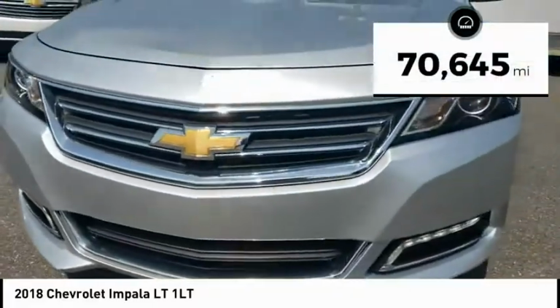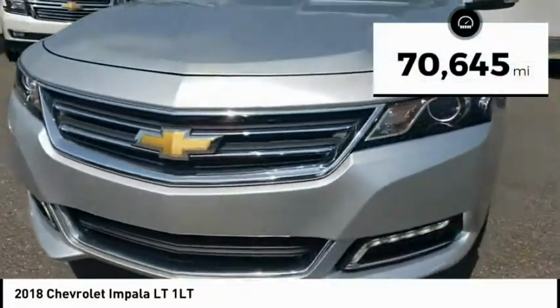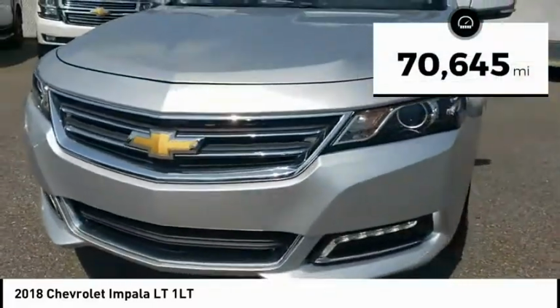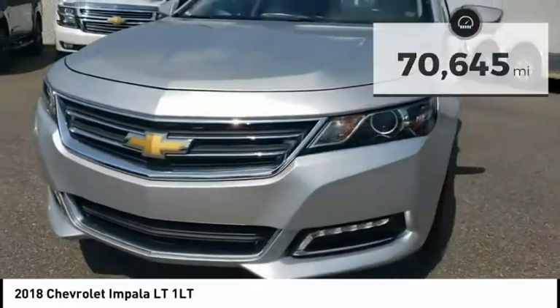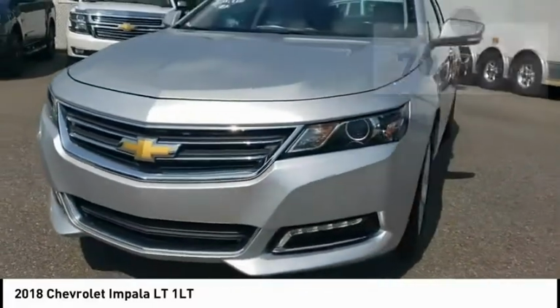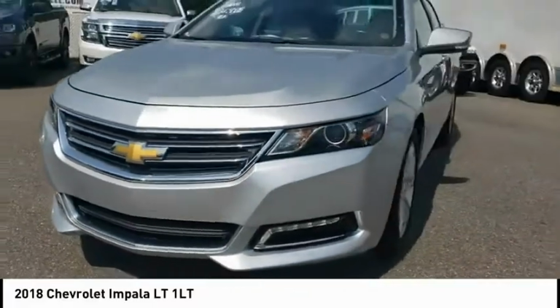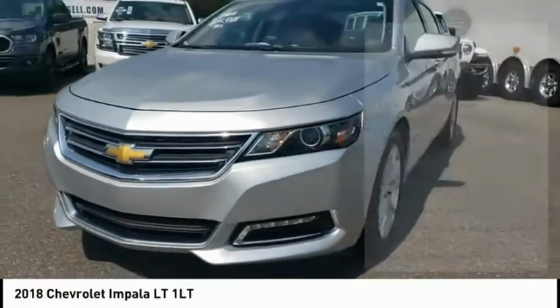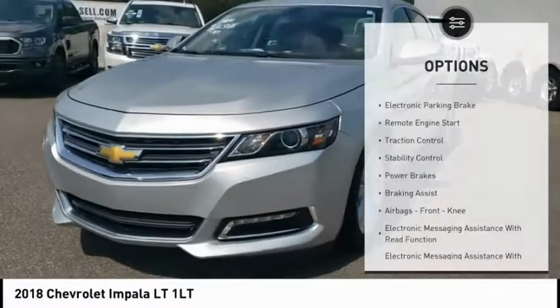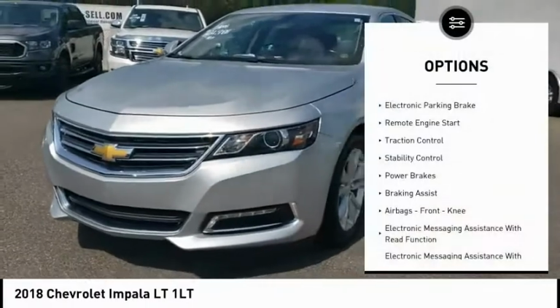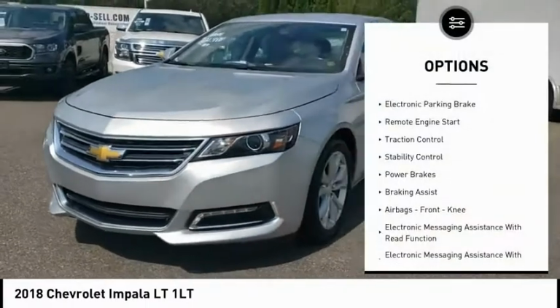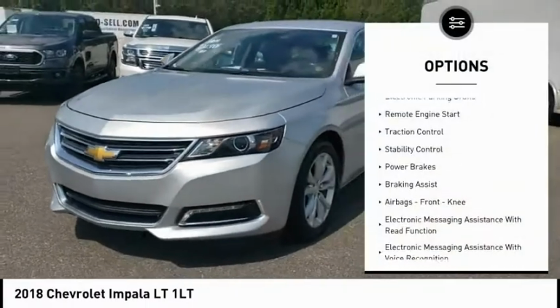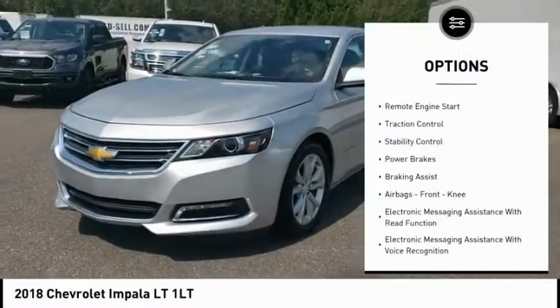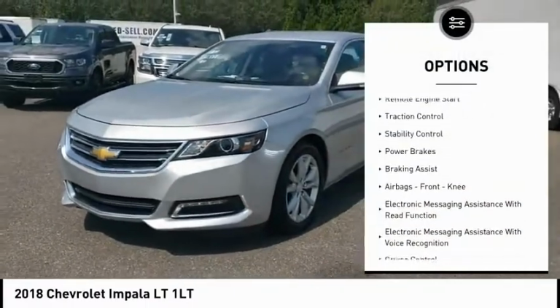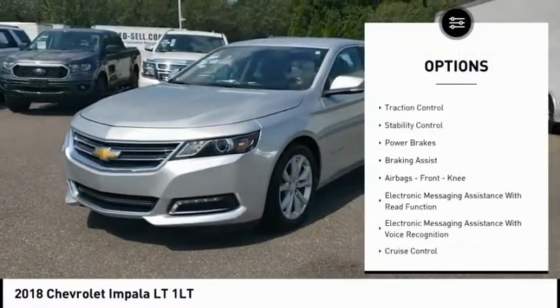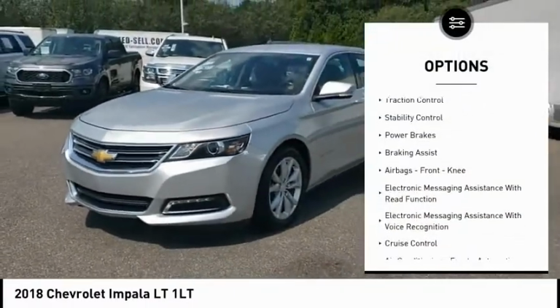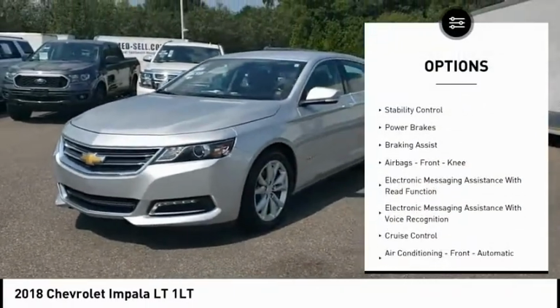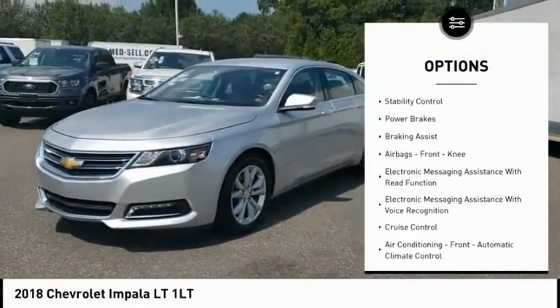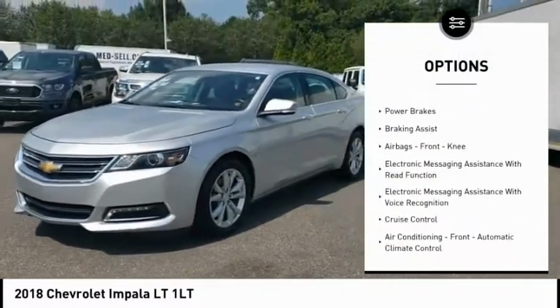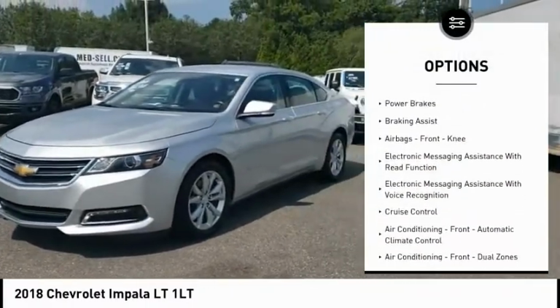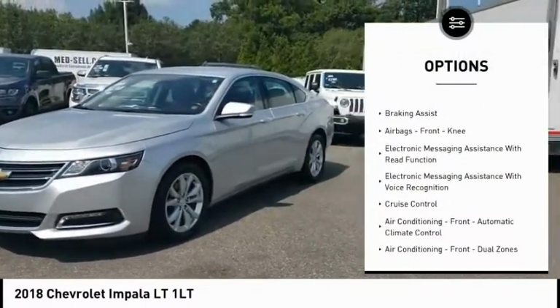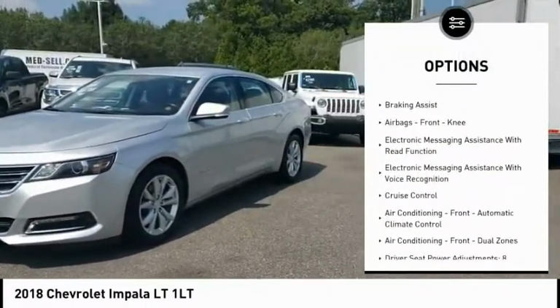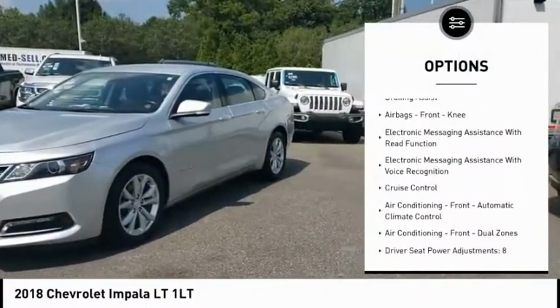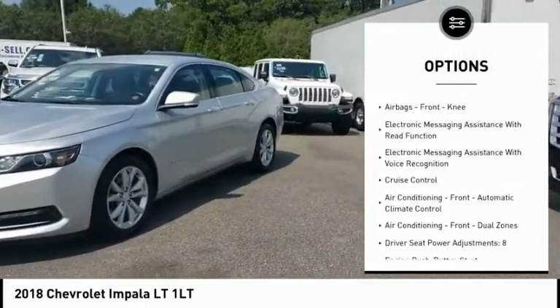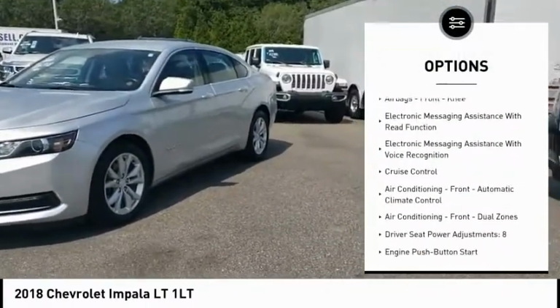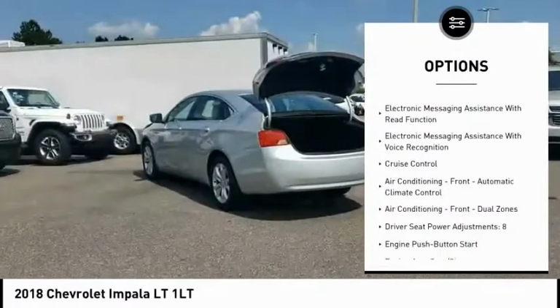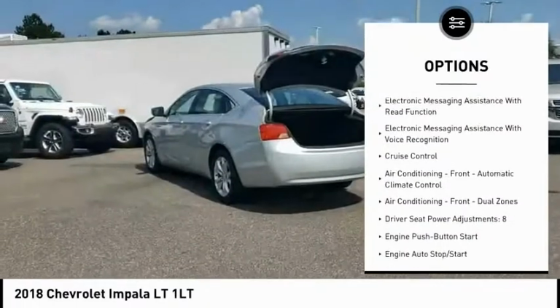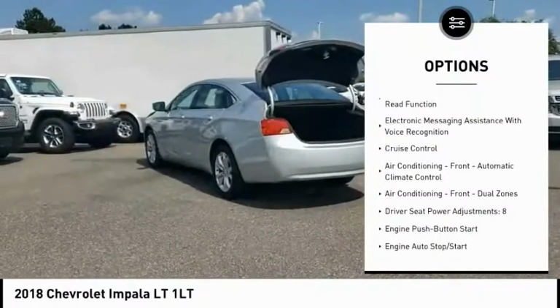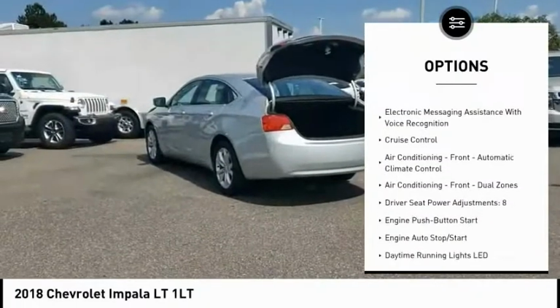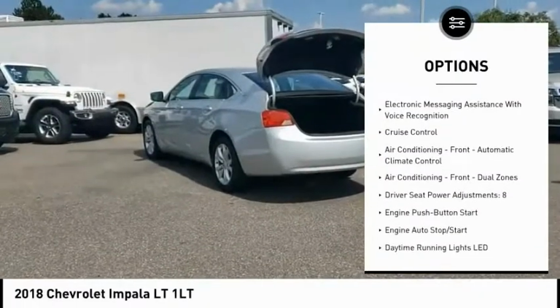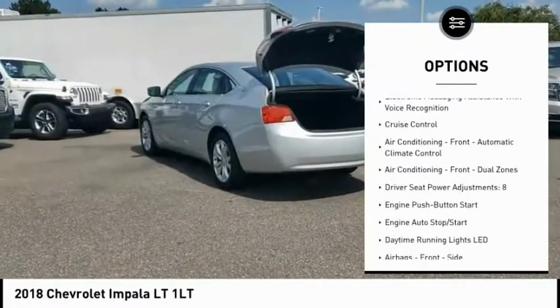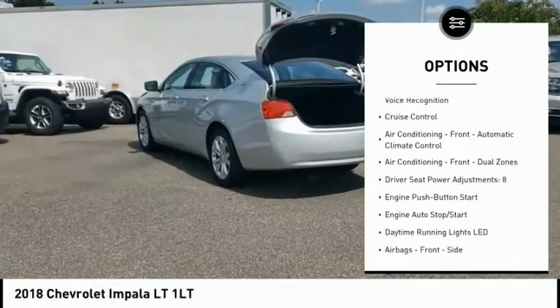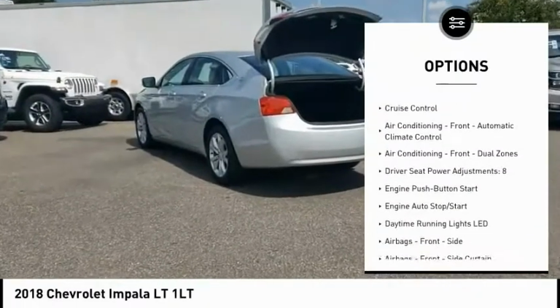Here are some of this vehicle's great options: electronic parking brake, remote engine start, traction control, stability control, power brakes, and braking assist.